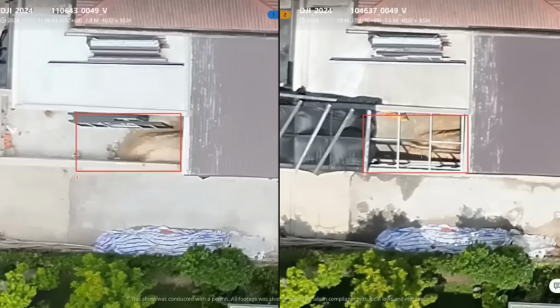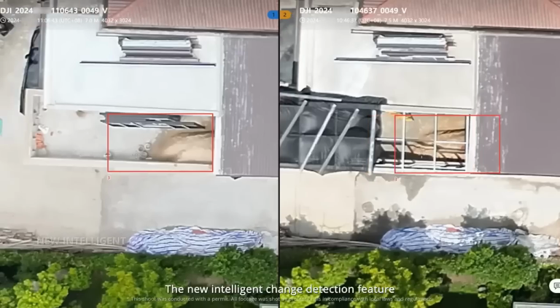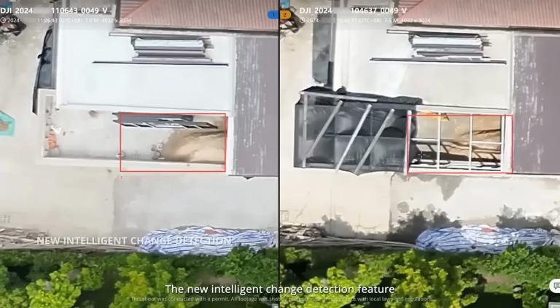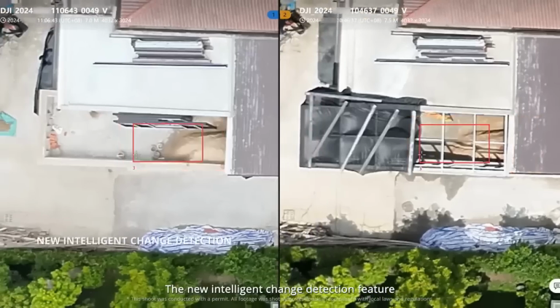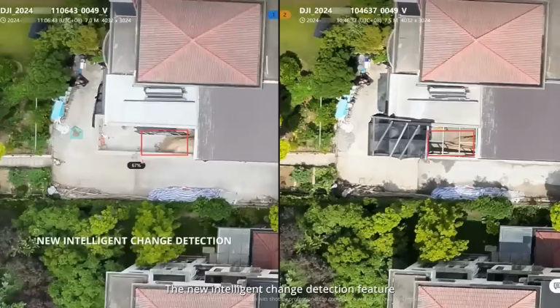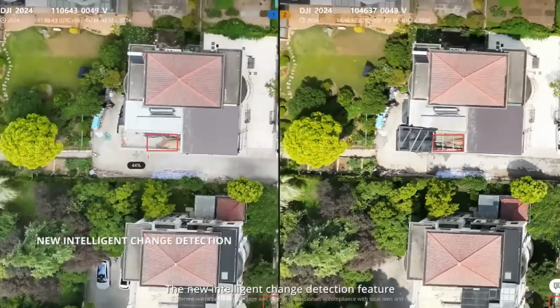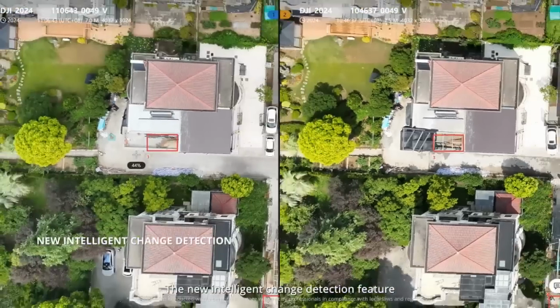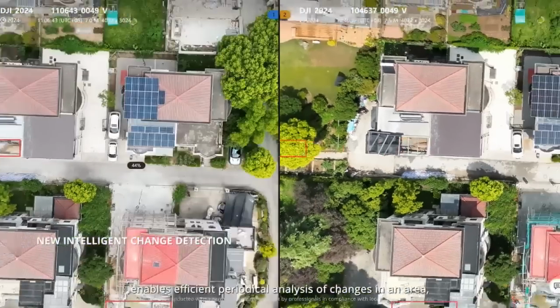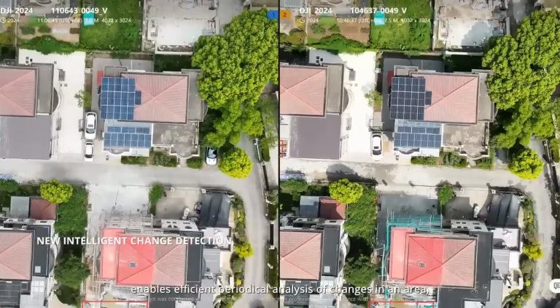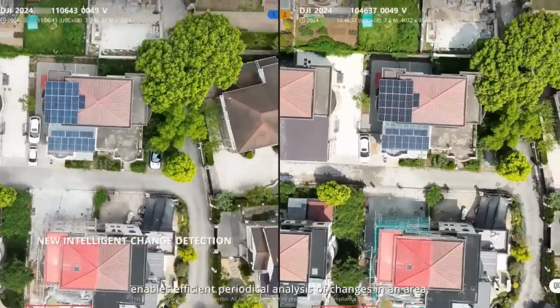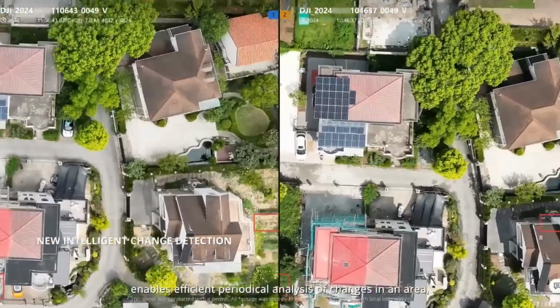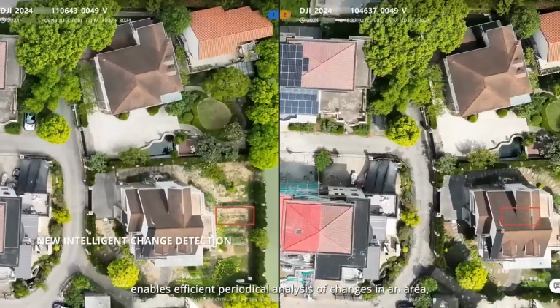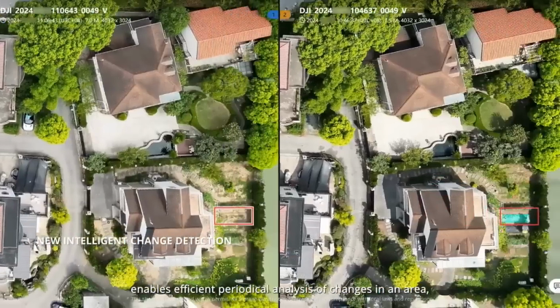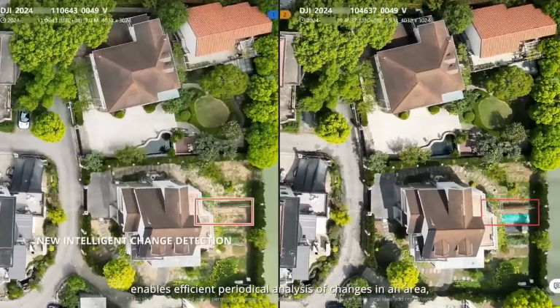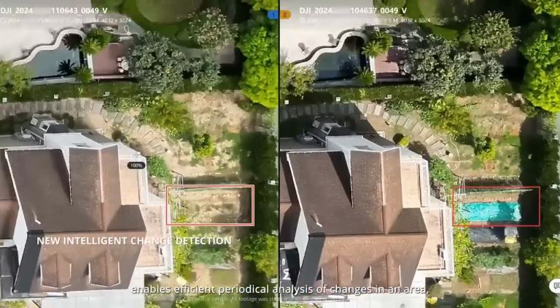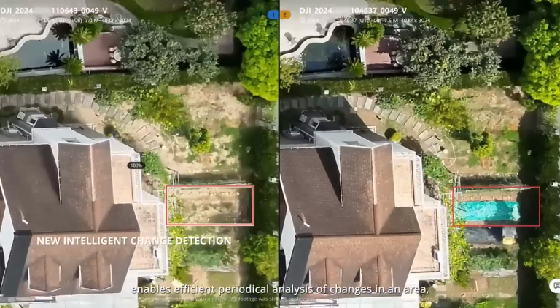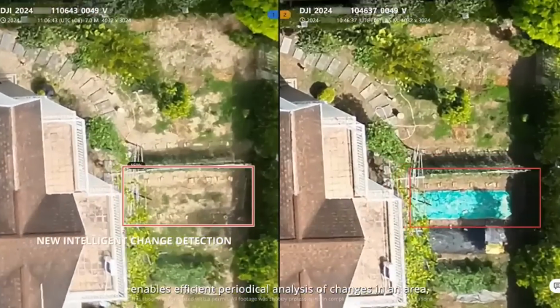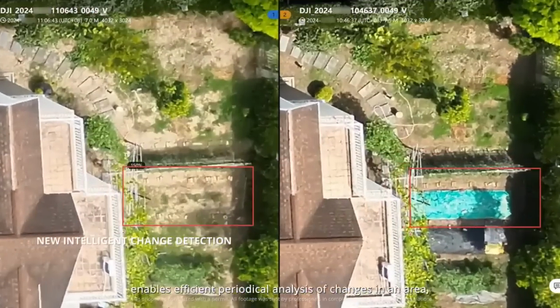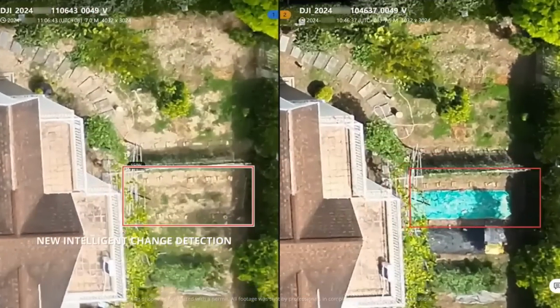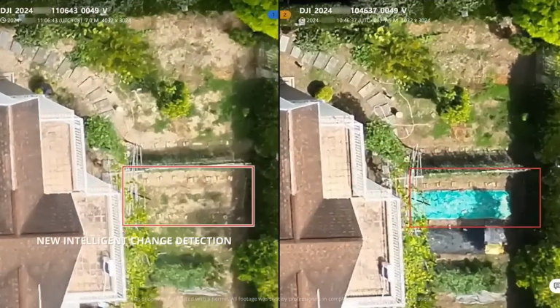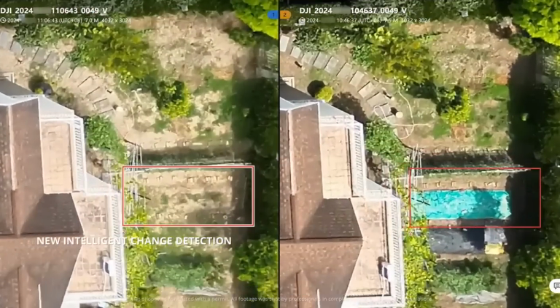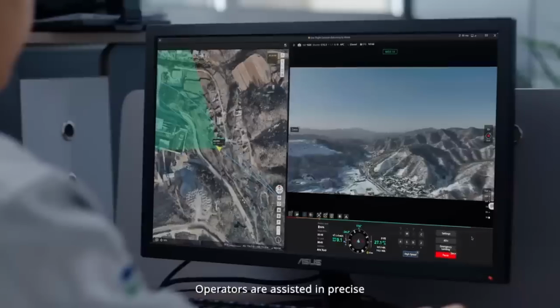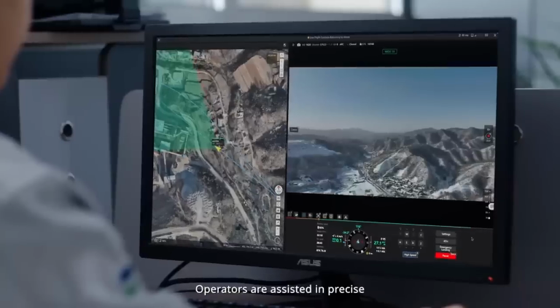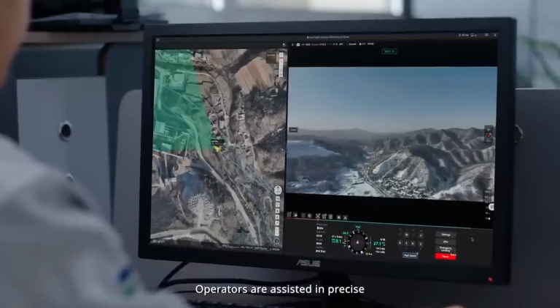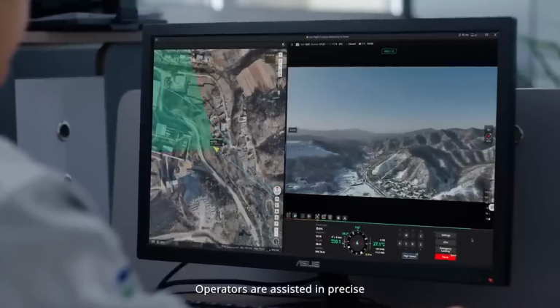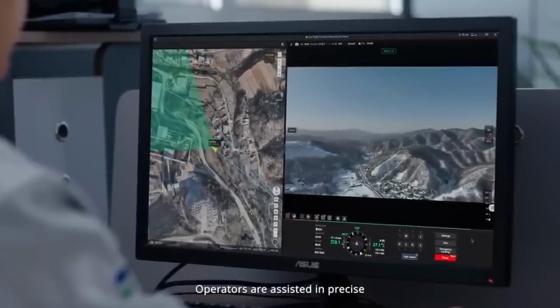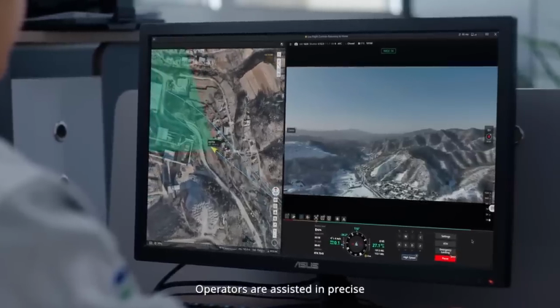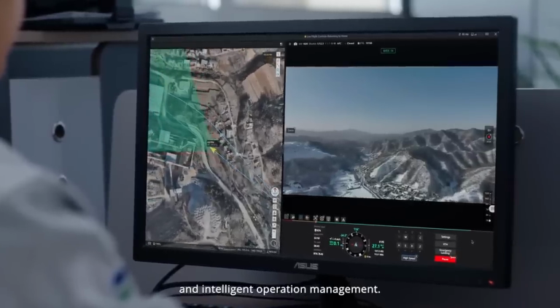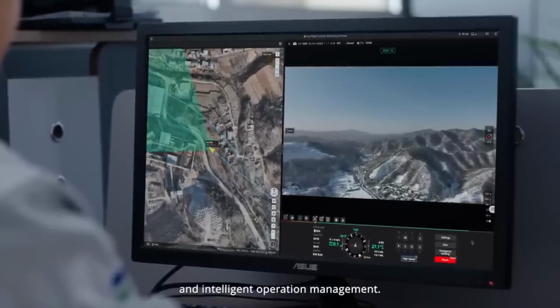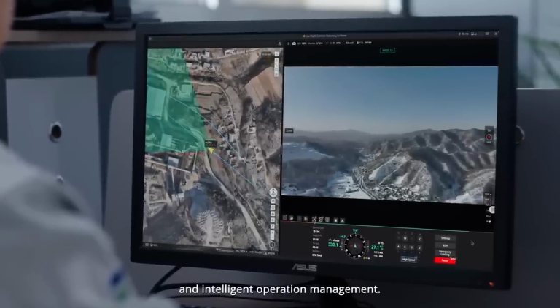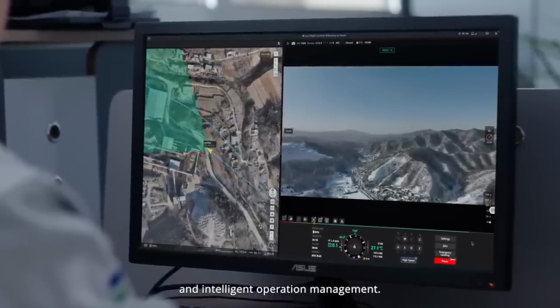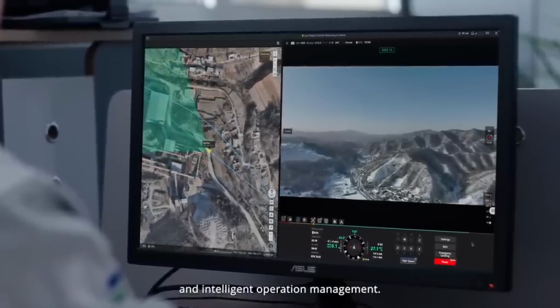The new intelligent change detection feature enables efficient periodical analysis of changes in an area. Operators are assisted in precise and intelligent operation management.